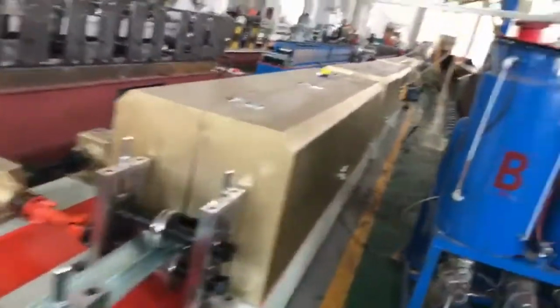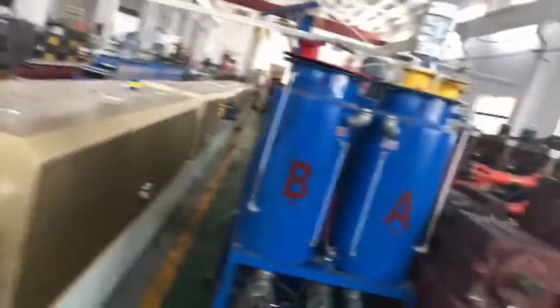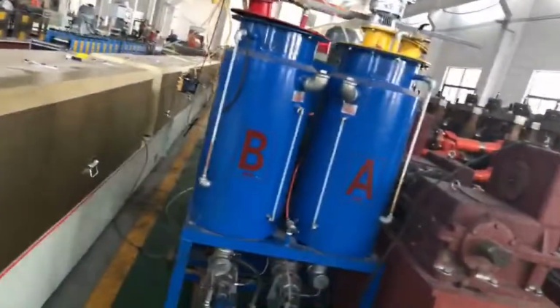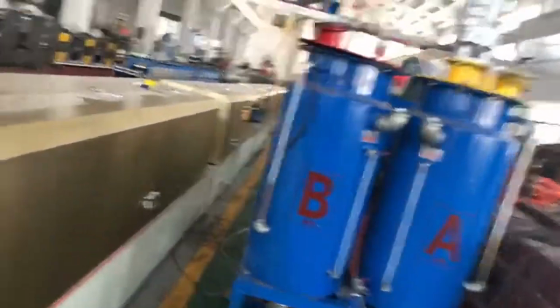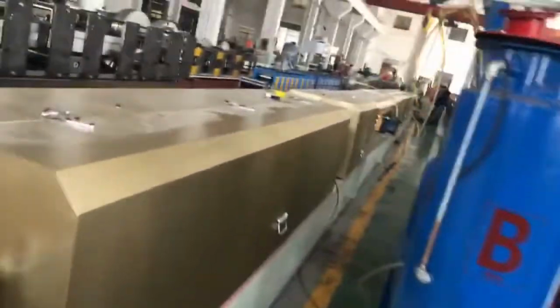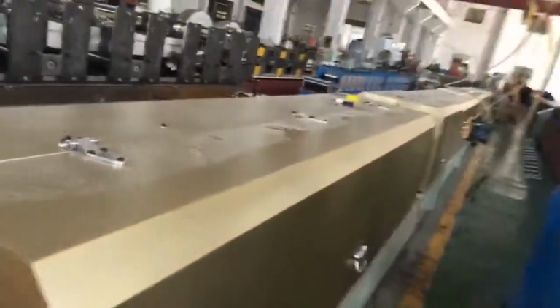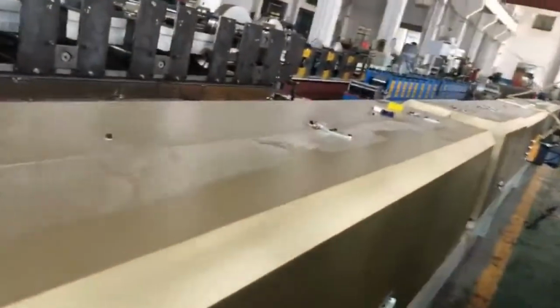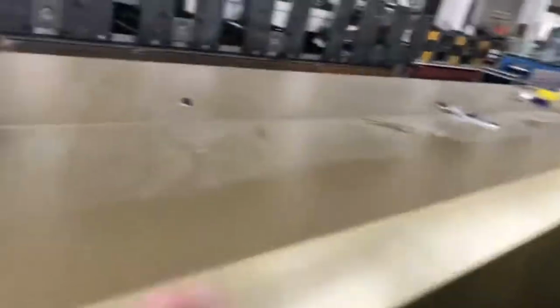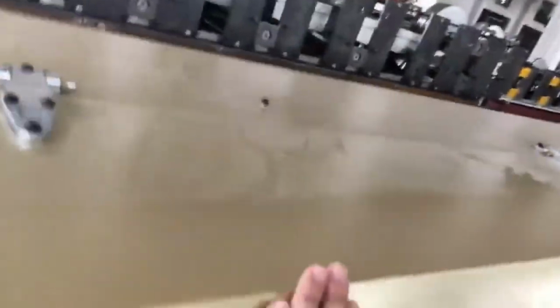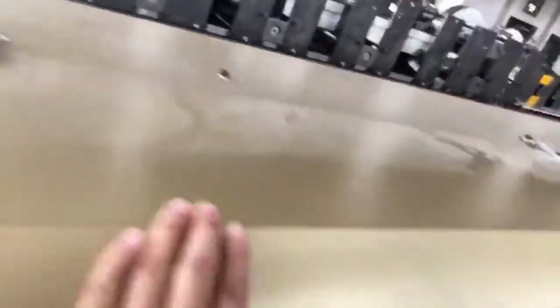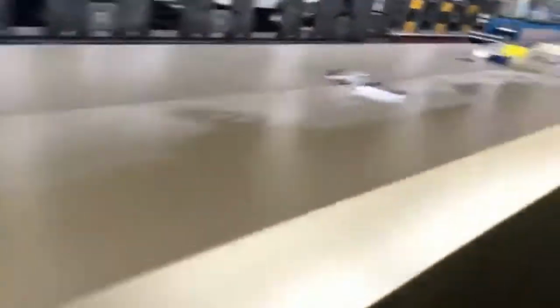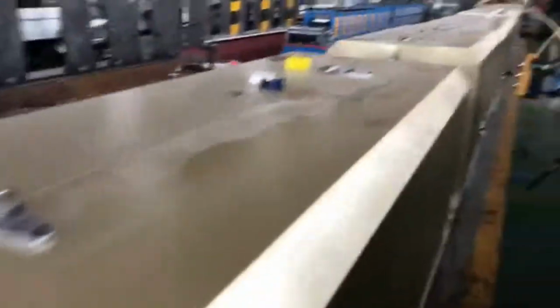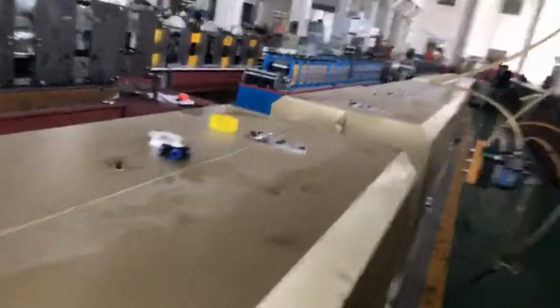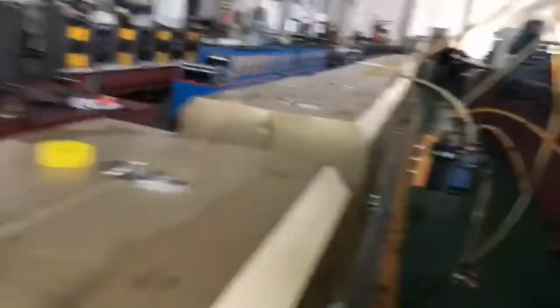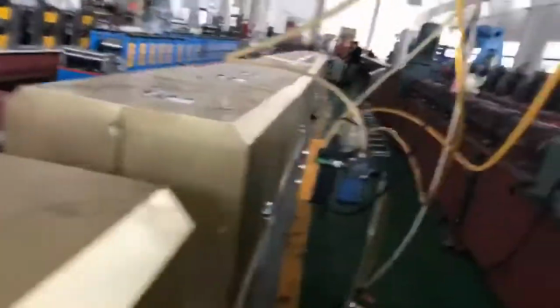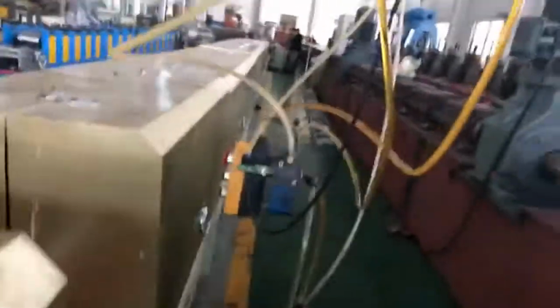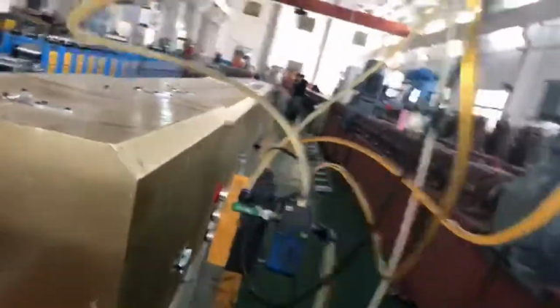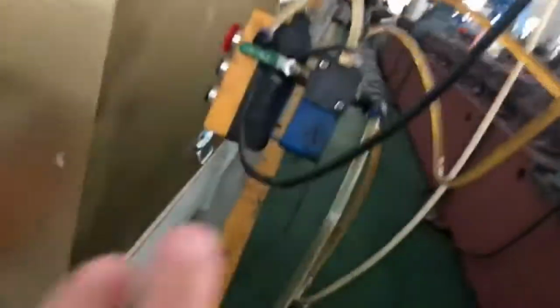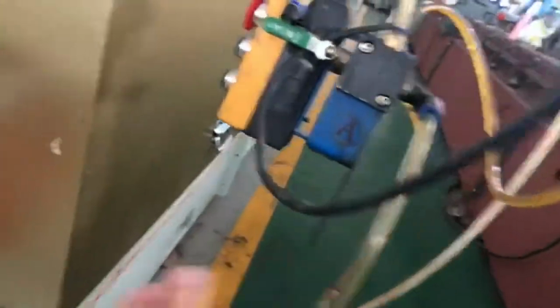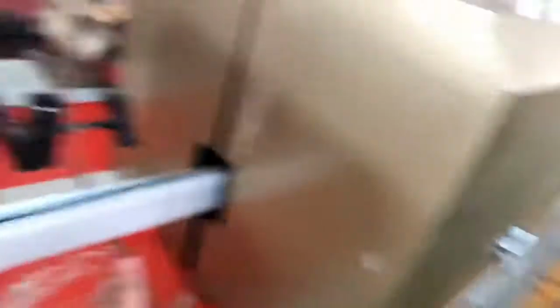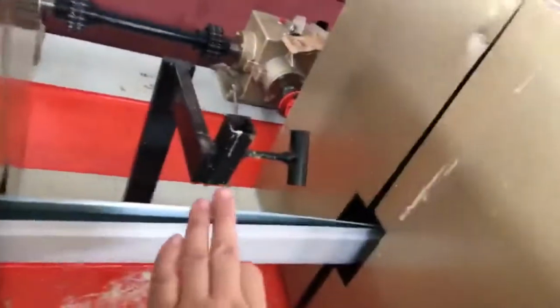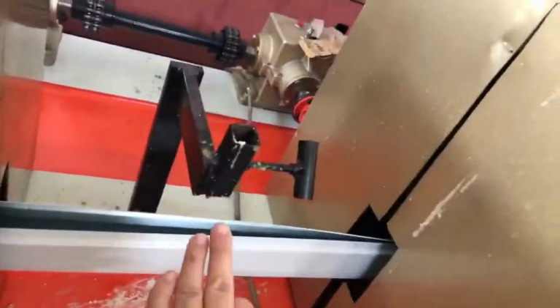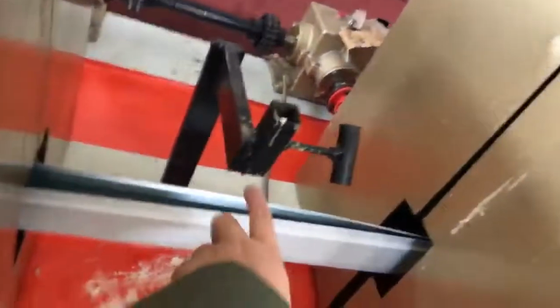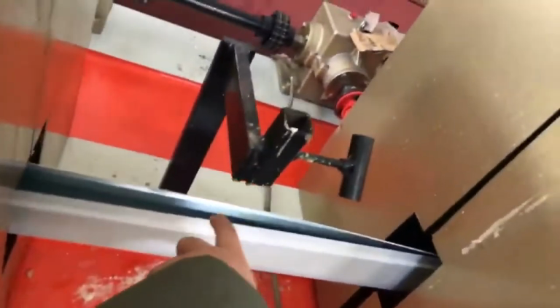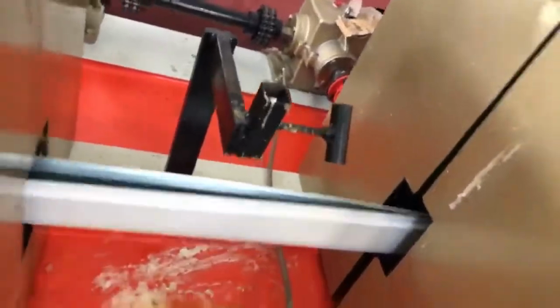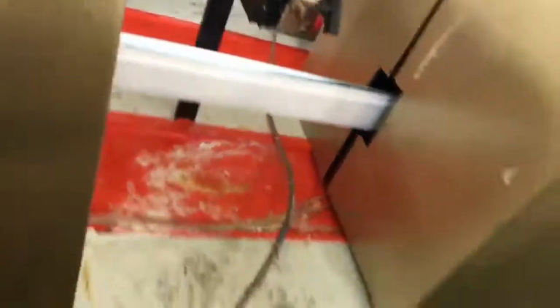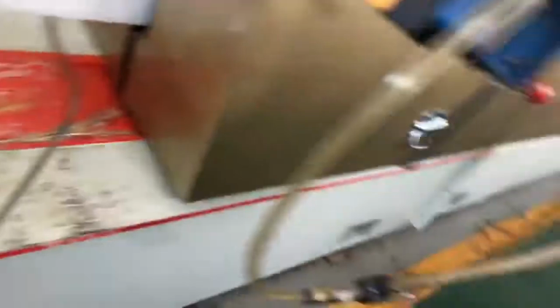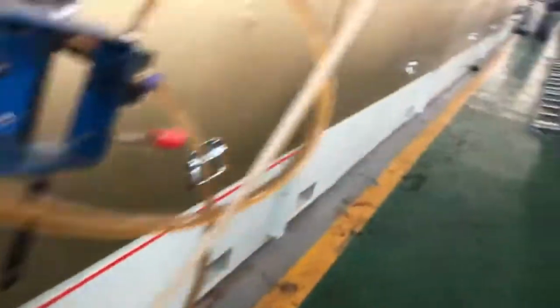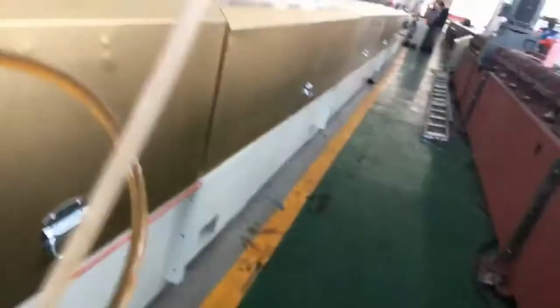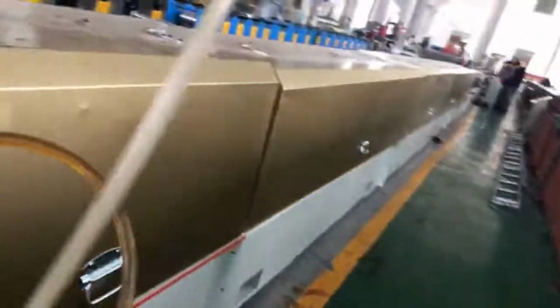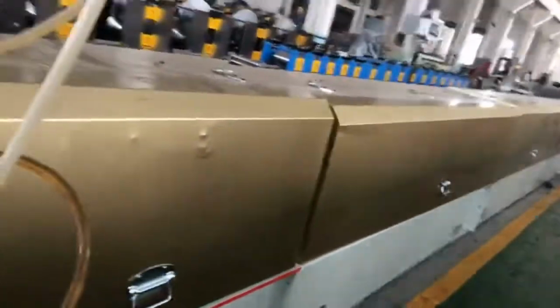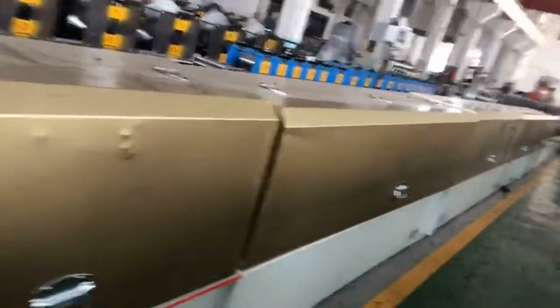And this is the foaming machine. Hereby we go into the foaming. This is the foam gun. We put it here and the foaming will put it inside. But now the machine is on the adjuster.